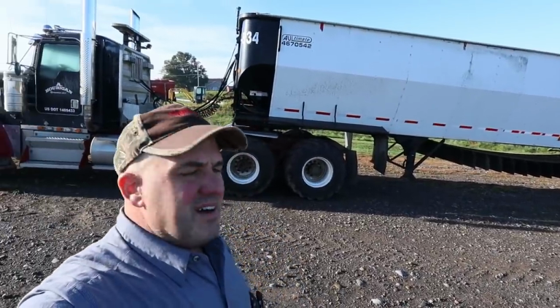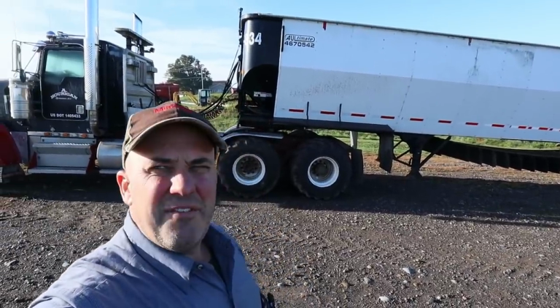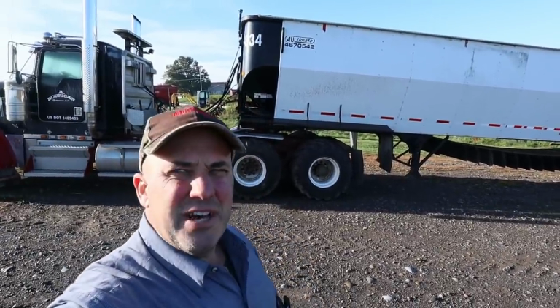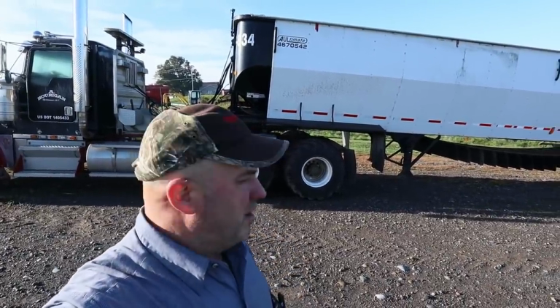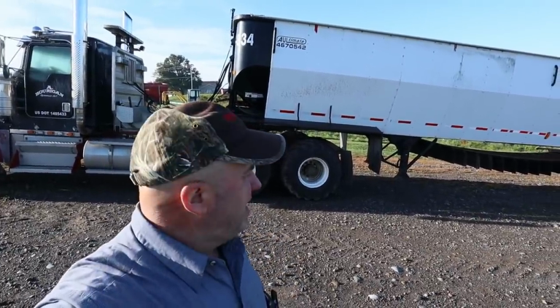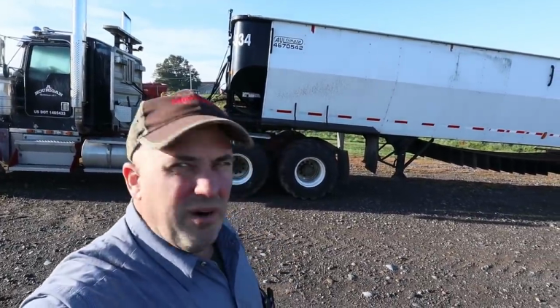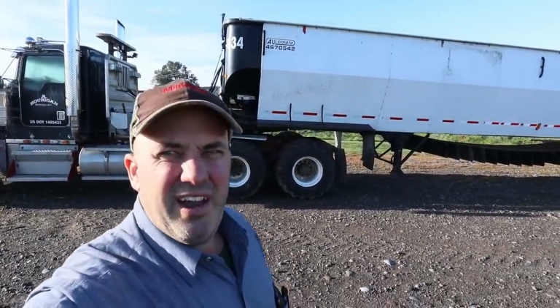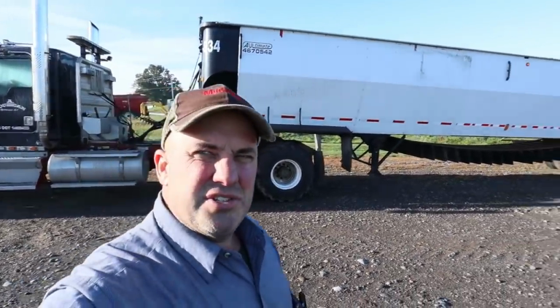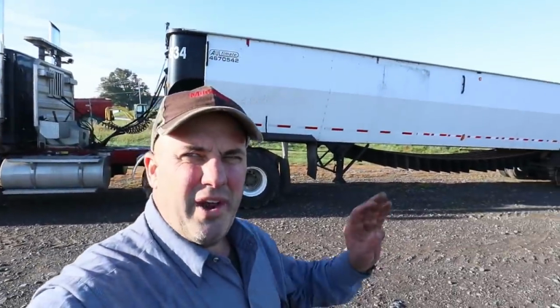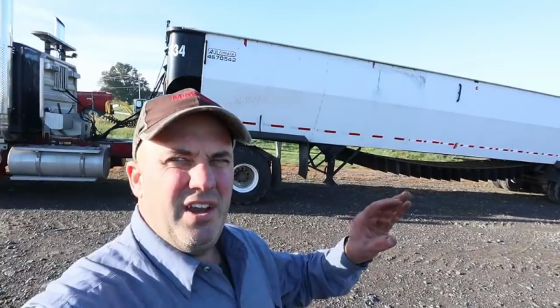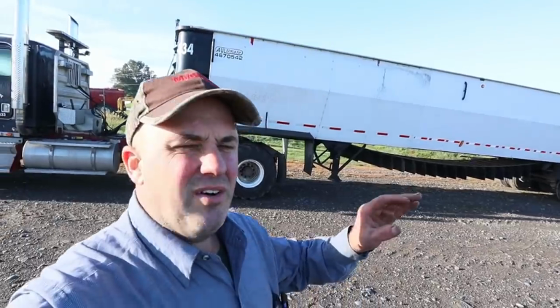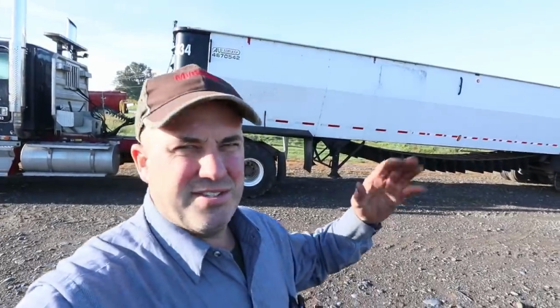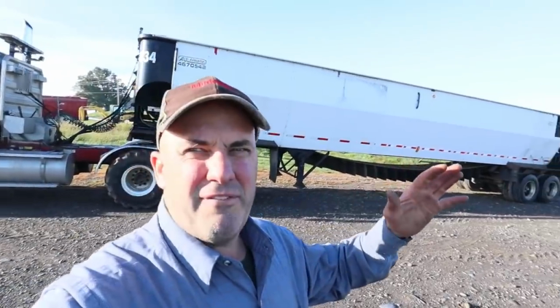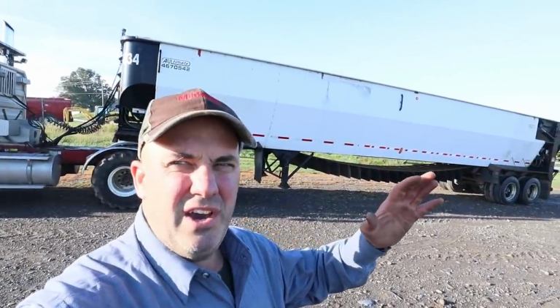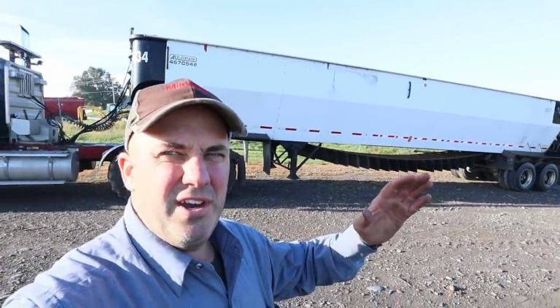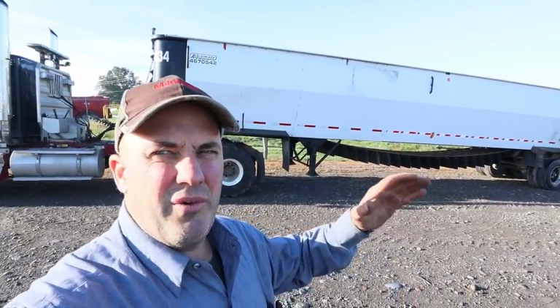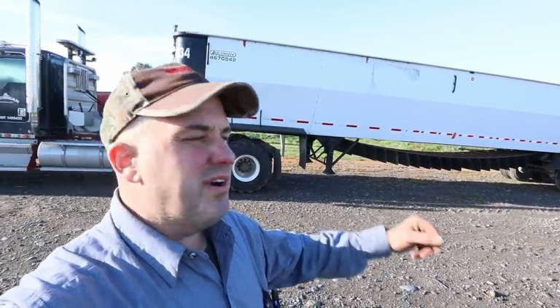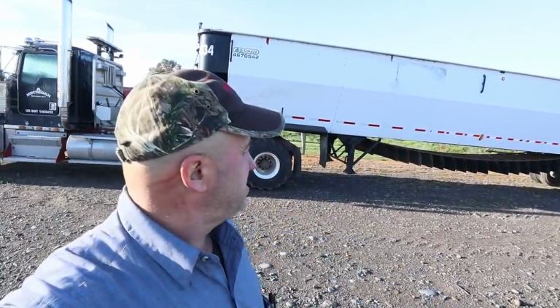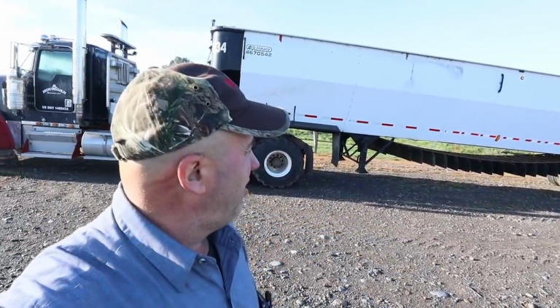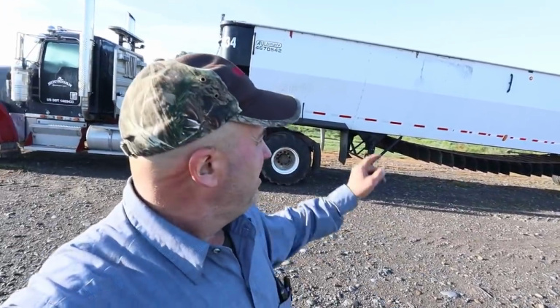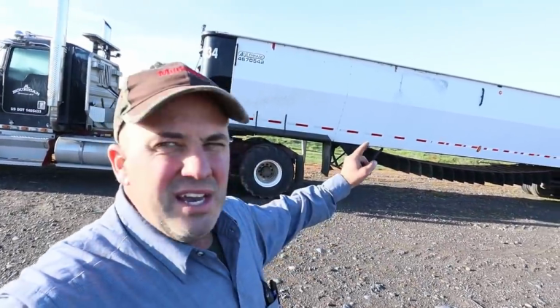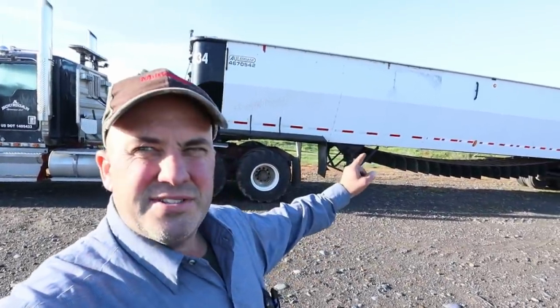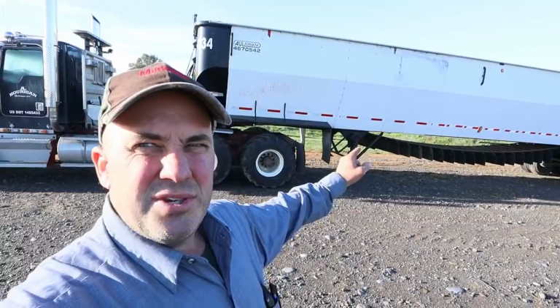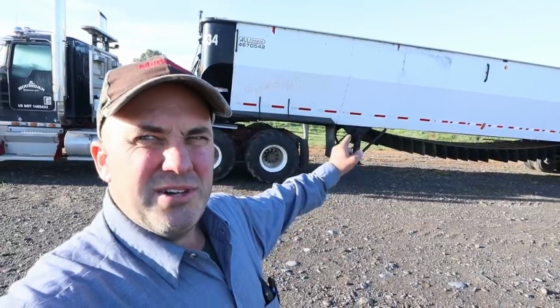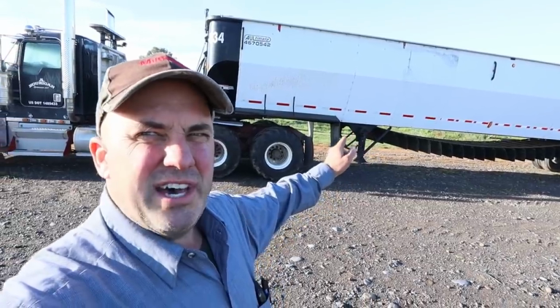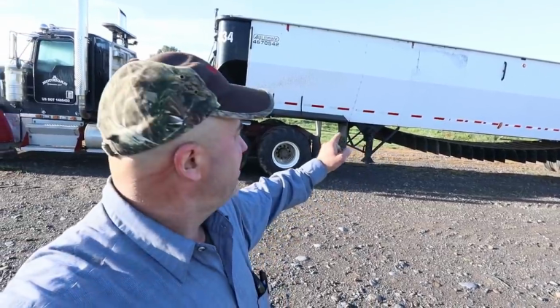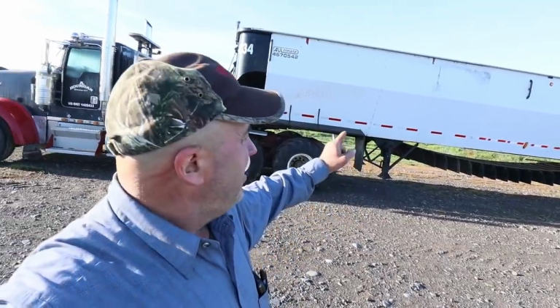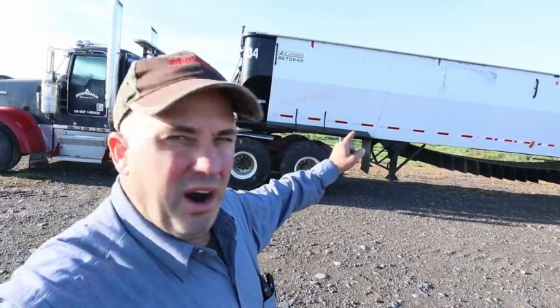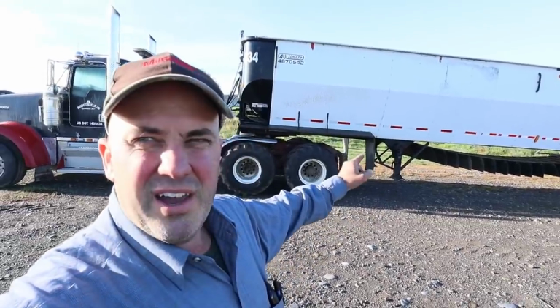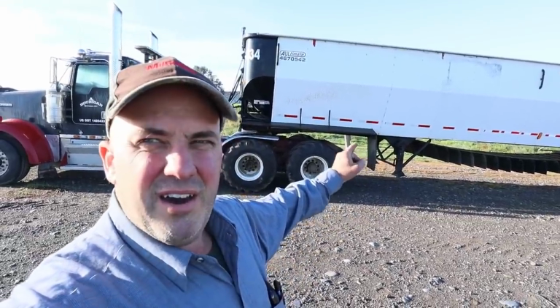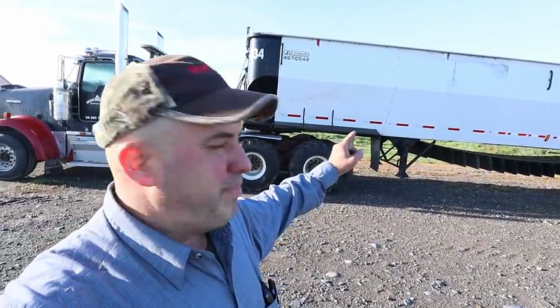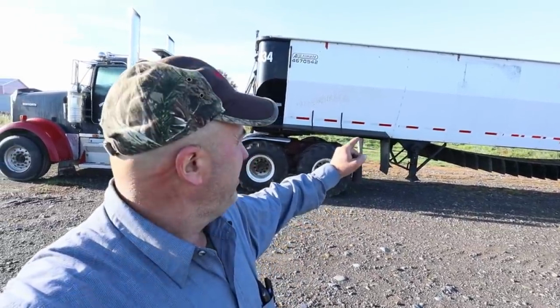All right folks, how's it going today? What we're going to have is just a quick video — it's just going to be a for-sale video. What we have up for sale is this 2007 Allick belt trailer.